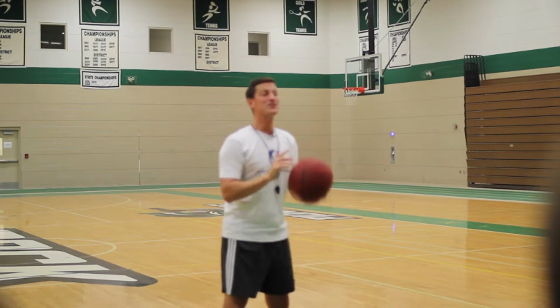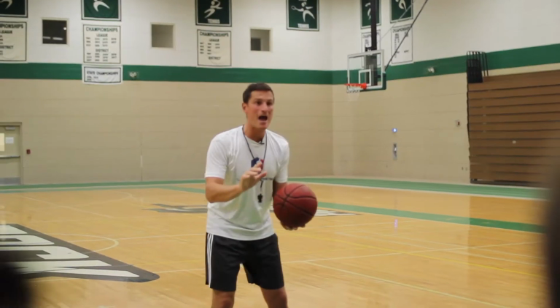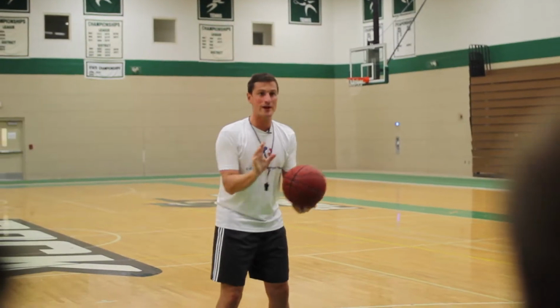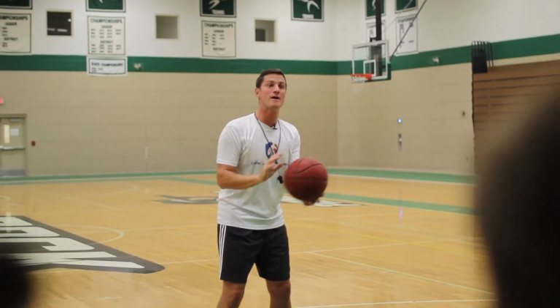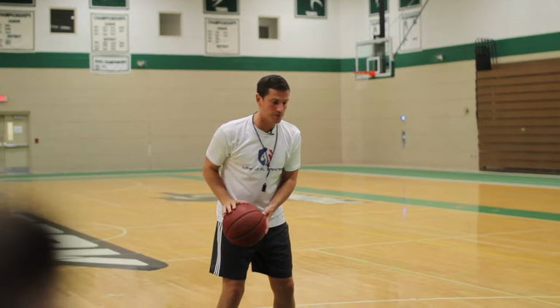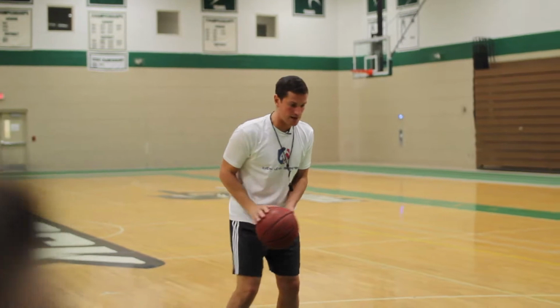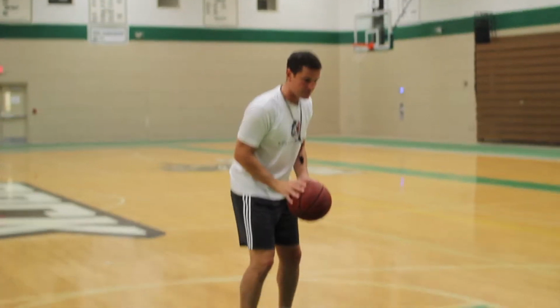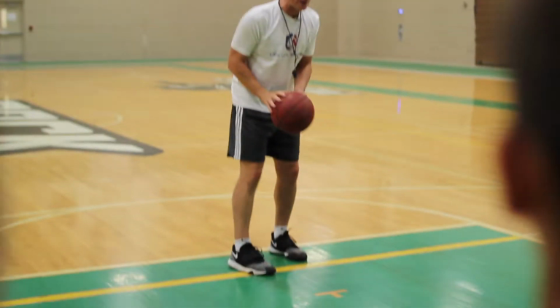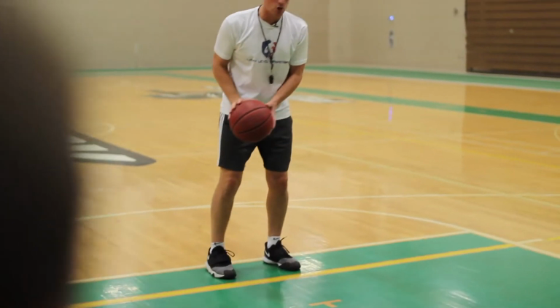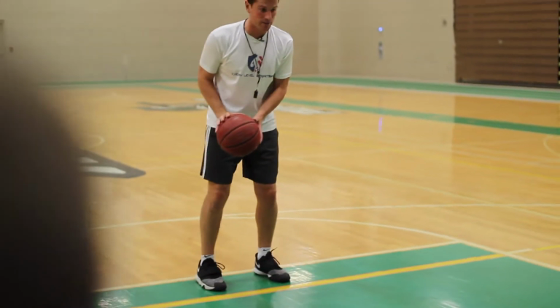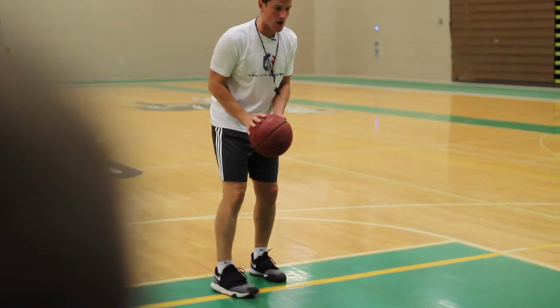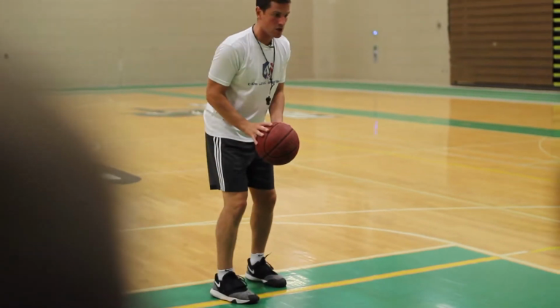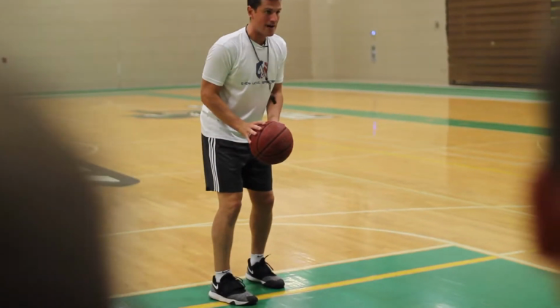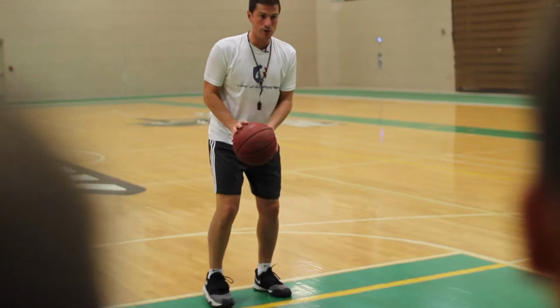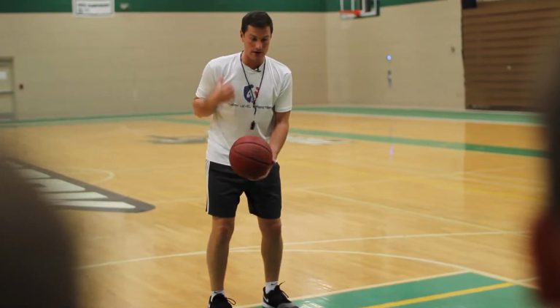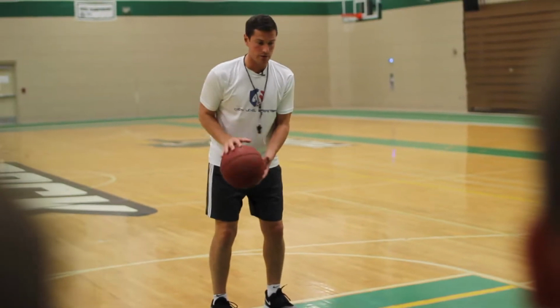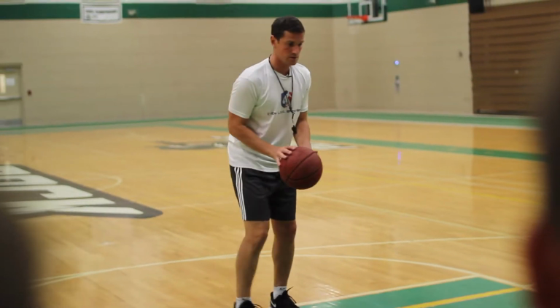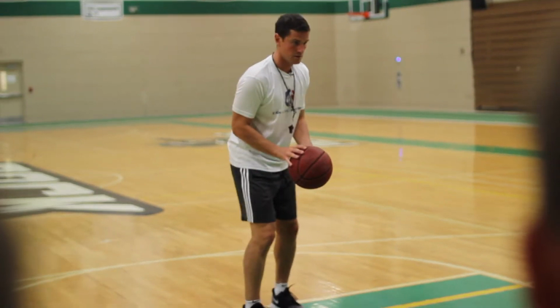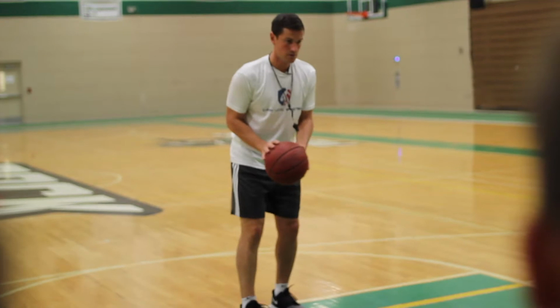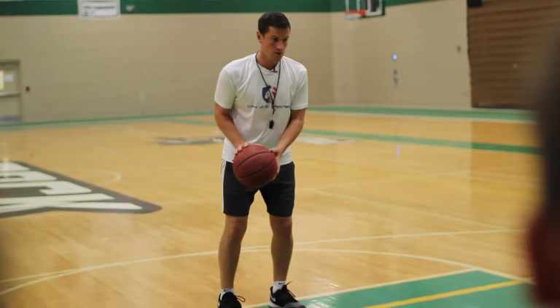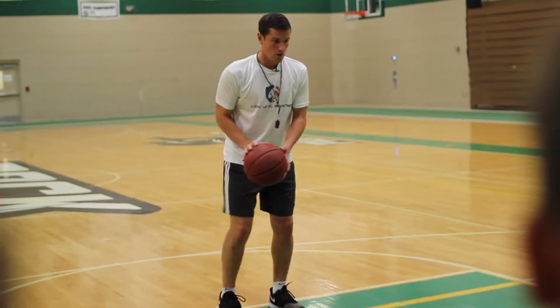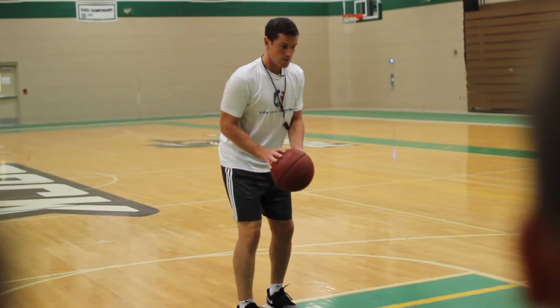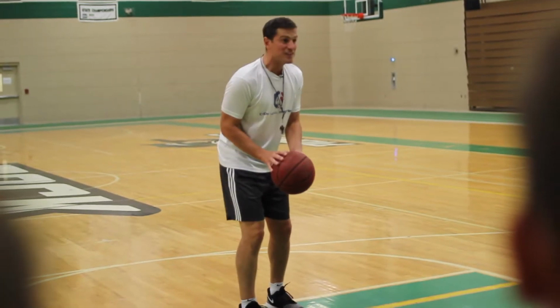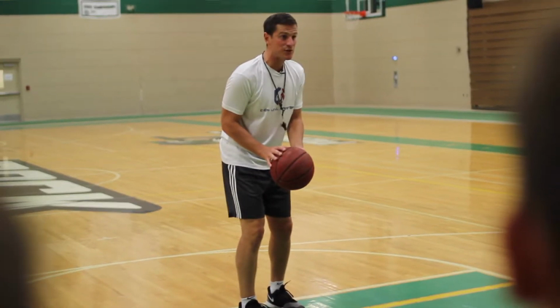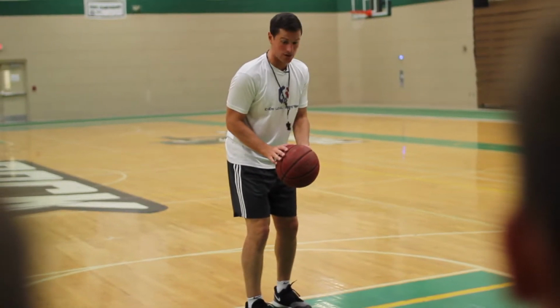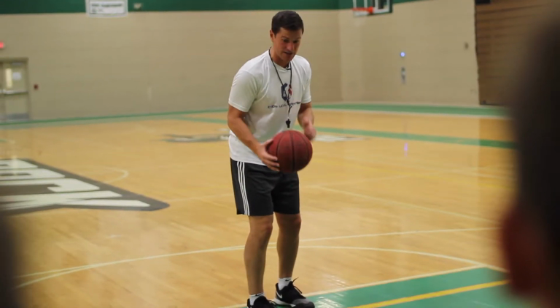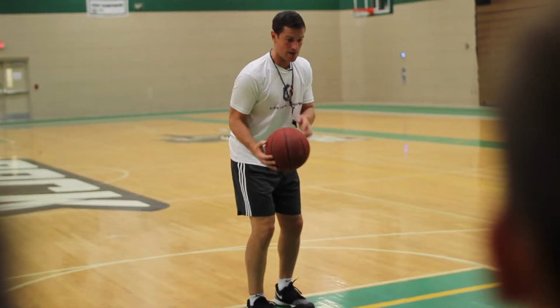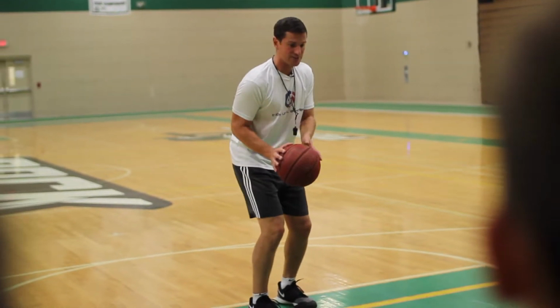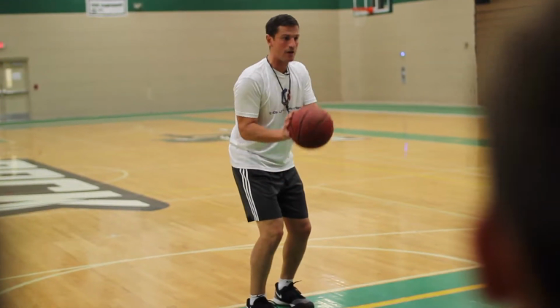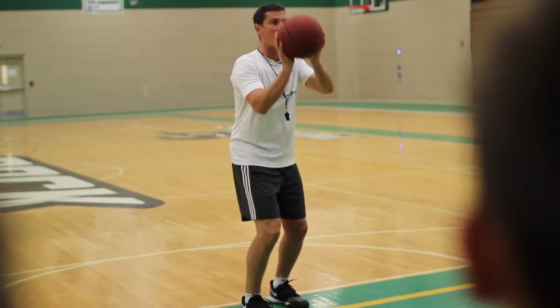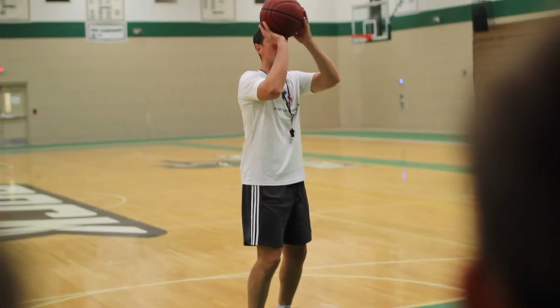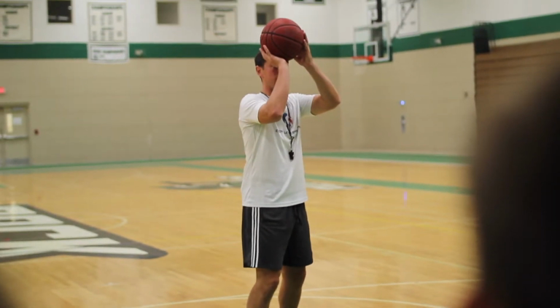Watch what happens when I move my right foot in front. If this right foot goes a little bit in front, I need everyone to look at my right shoulder. Now that this right foot's in front, look at my right shoulder — this is now in line with the rim.